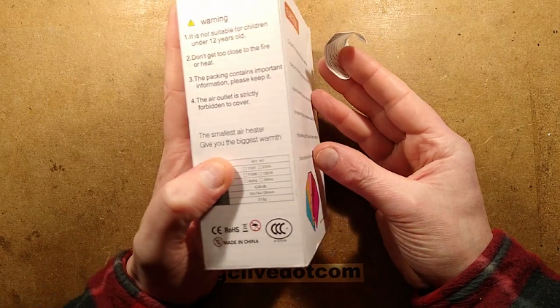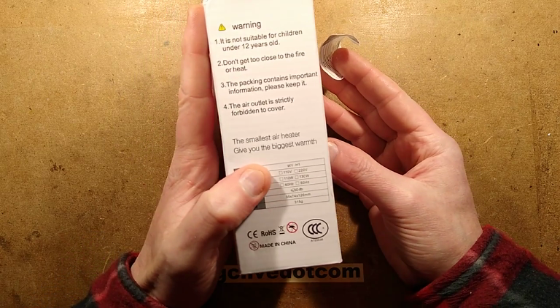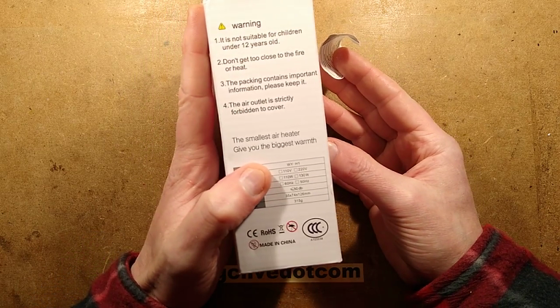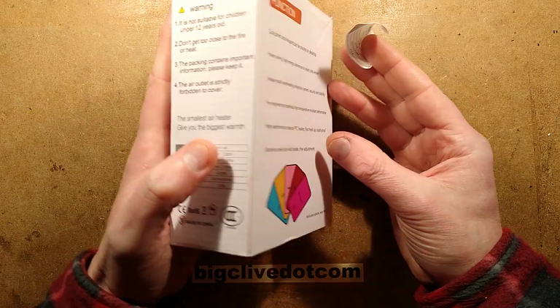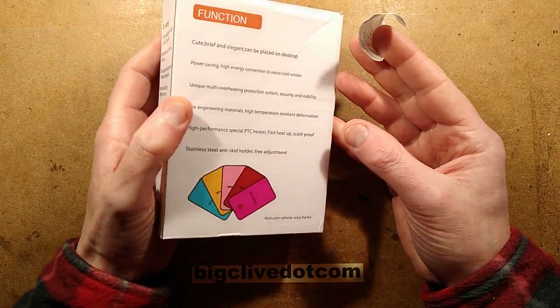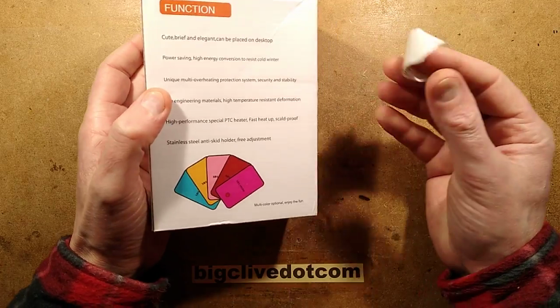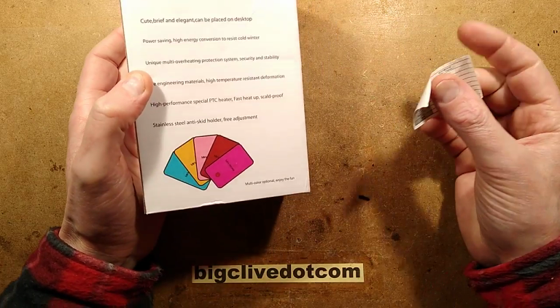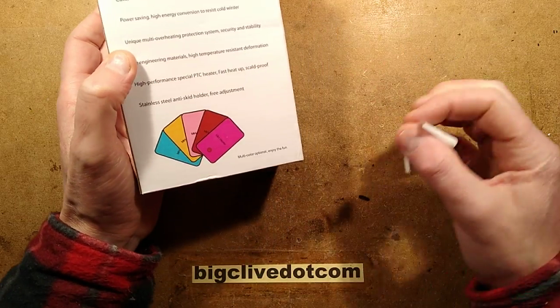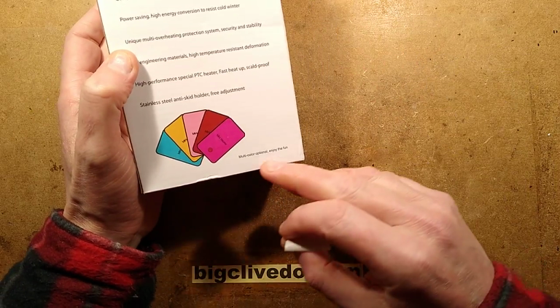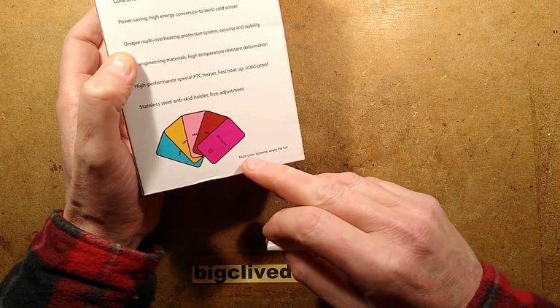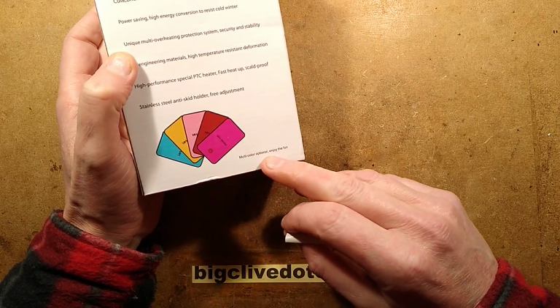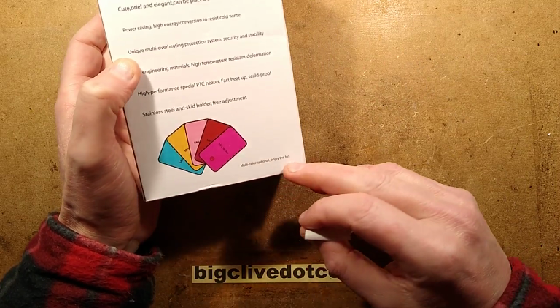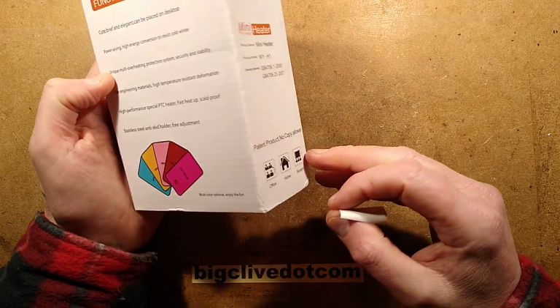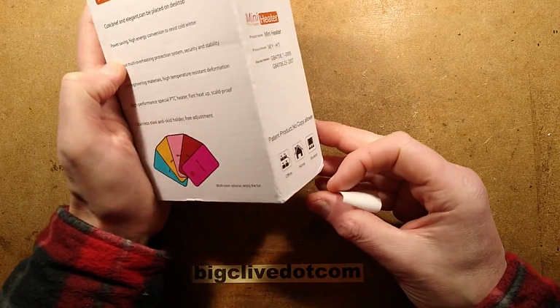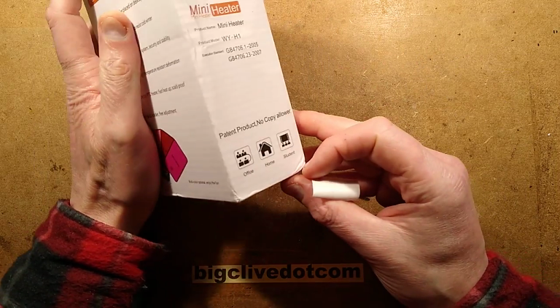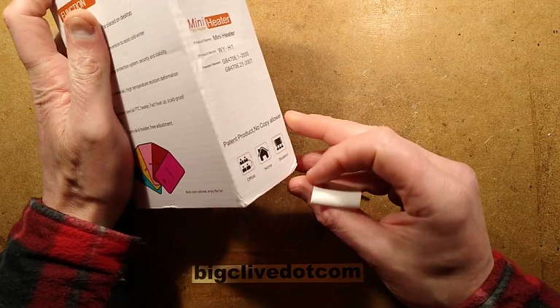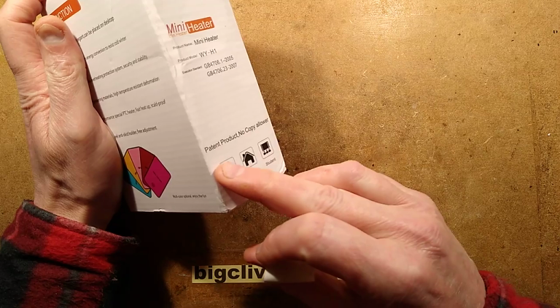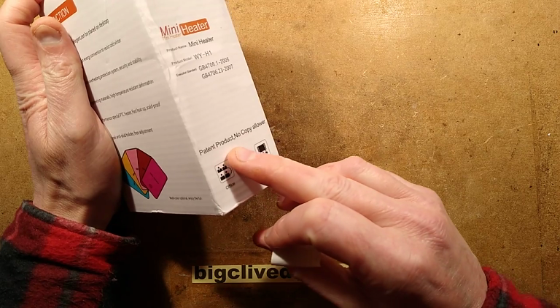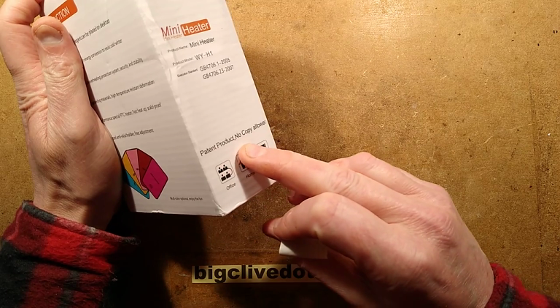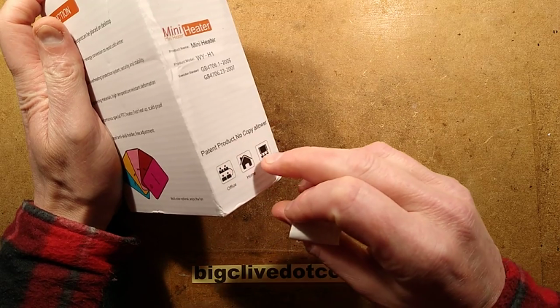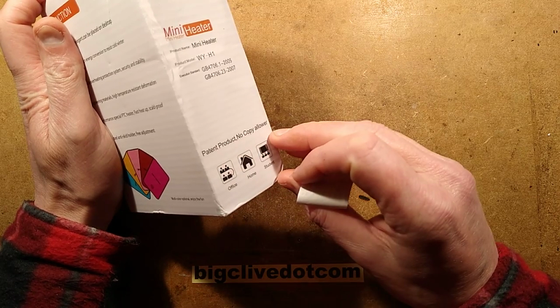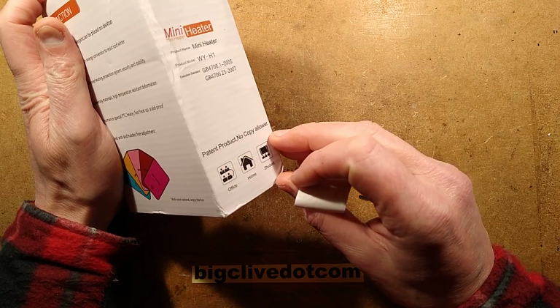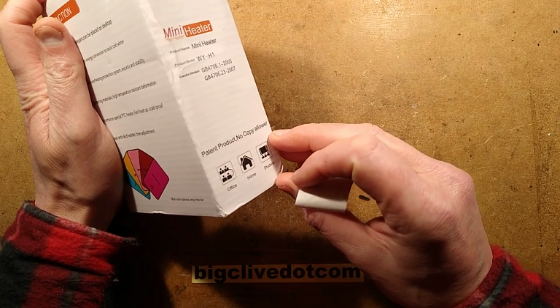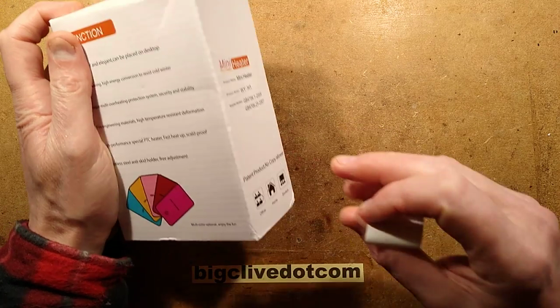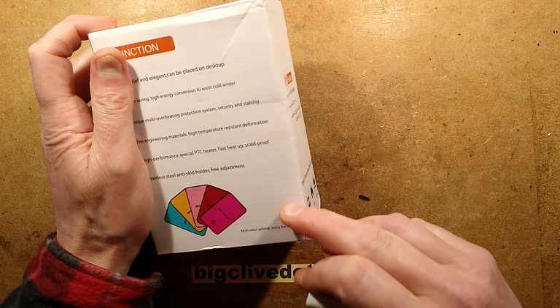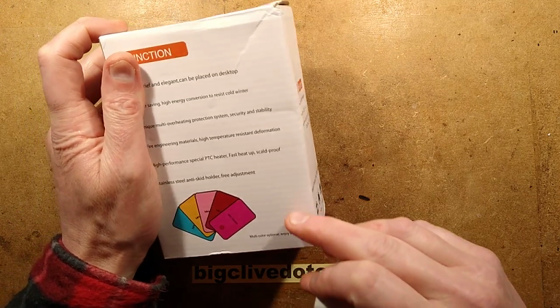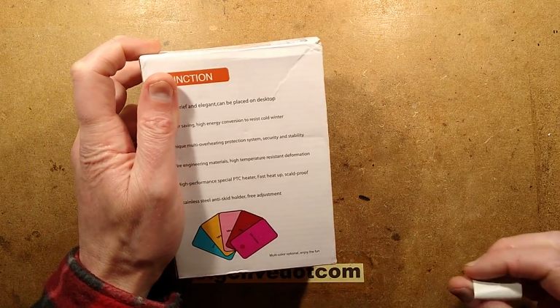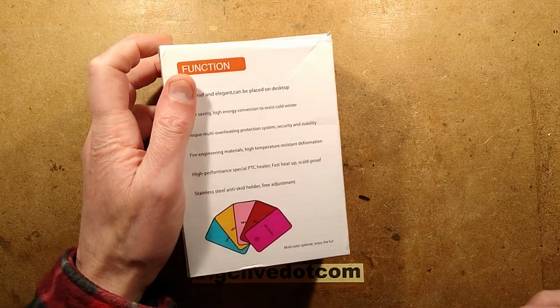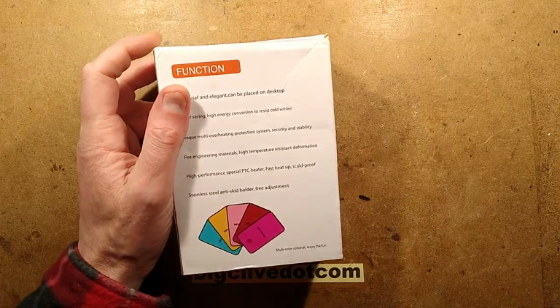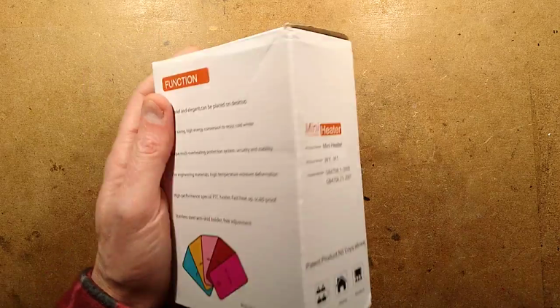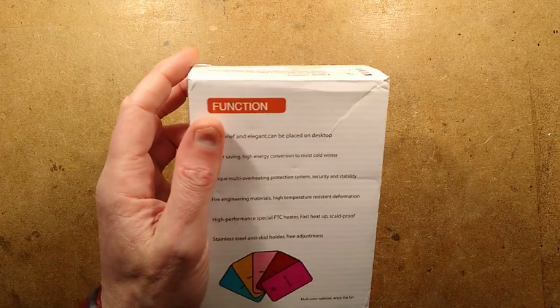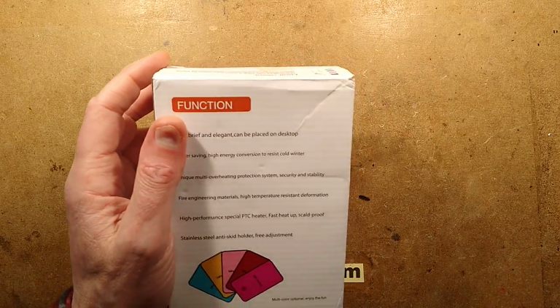'Do not get too close to the fire or heat.' Multicolour optional, enjoy the fun. And one of the best bits: 'patent product, no copy allowed' — so don't copy it, it's patented. It's a heater.